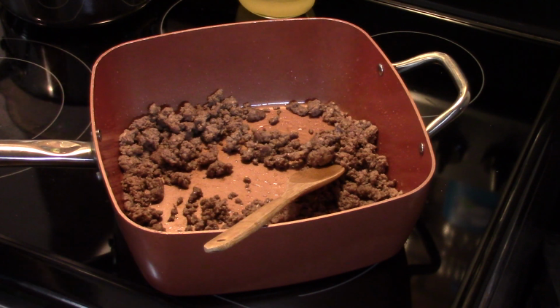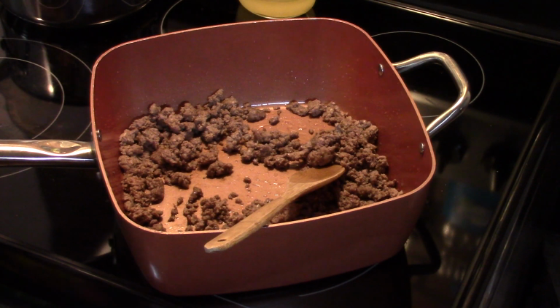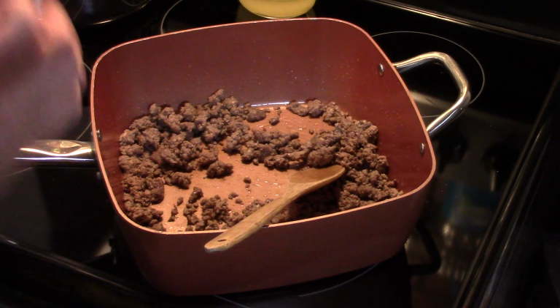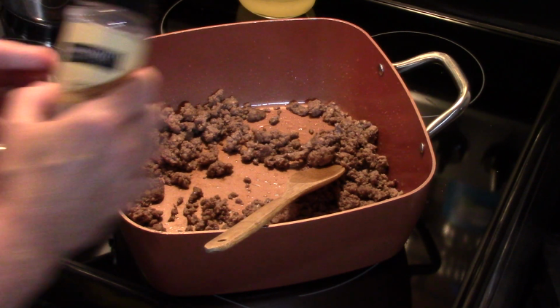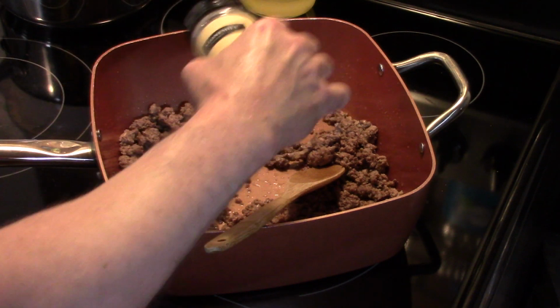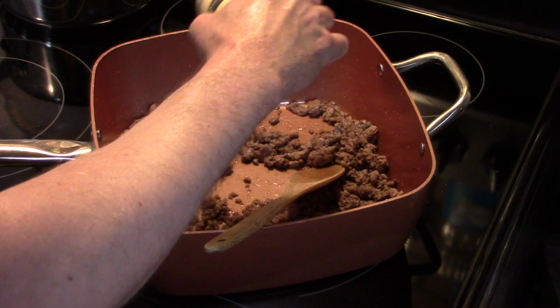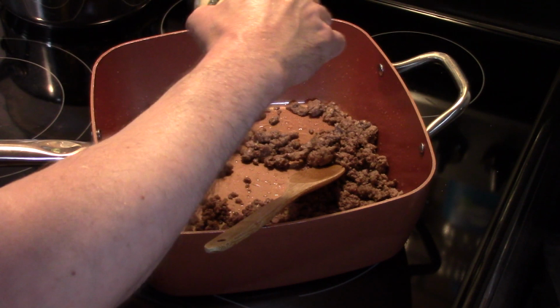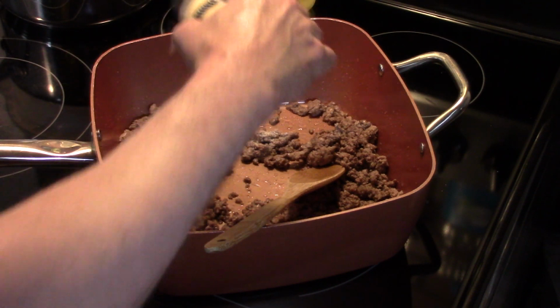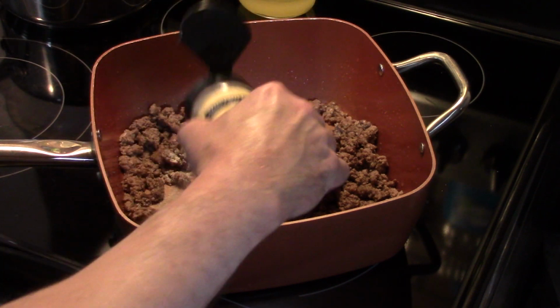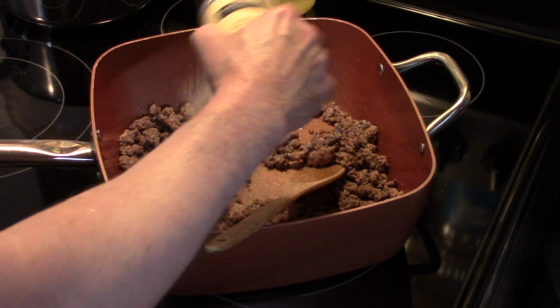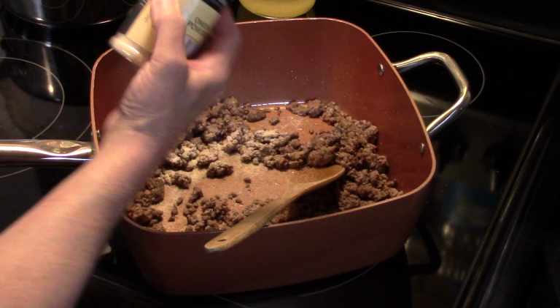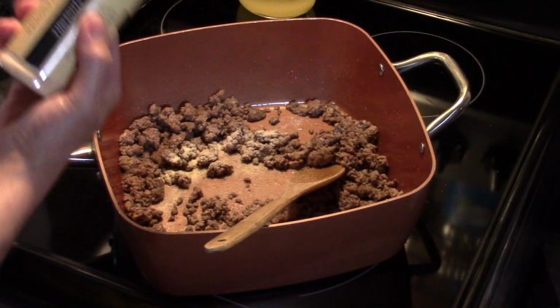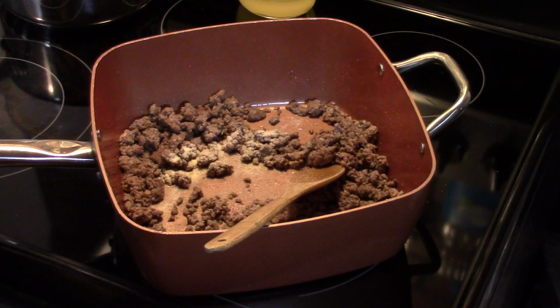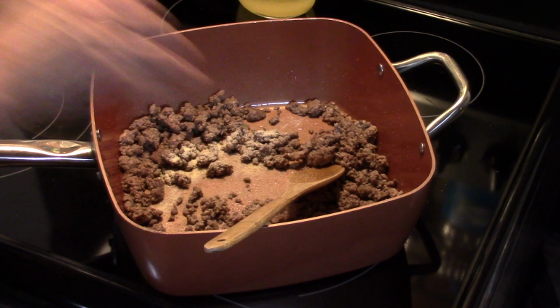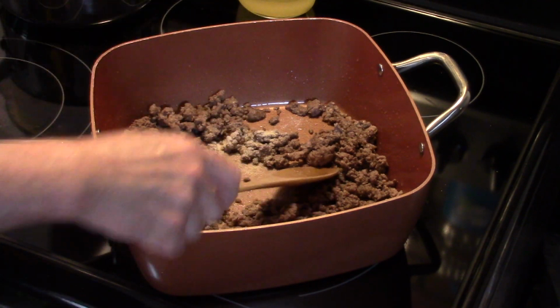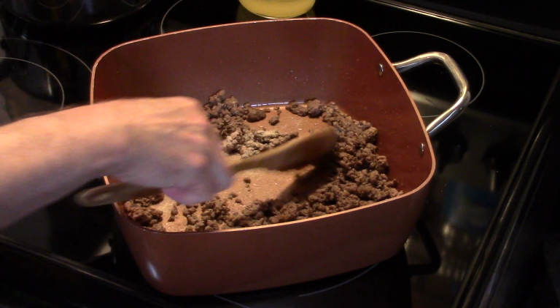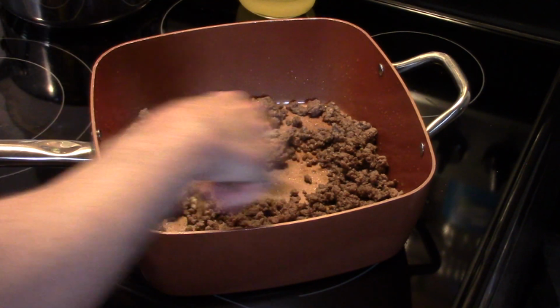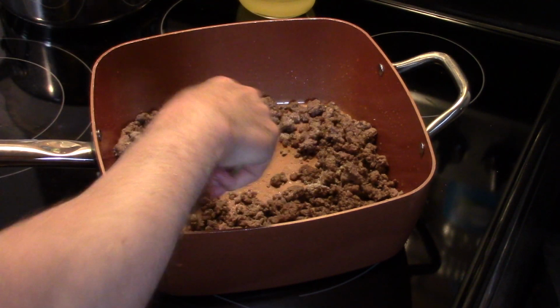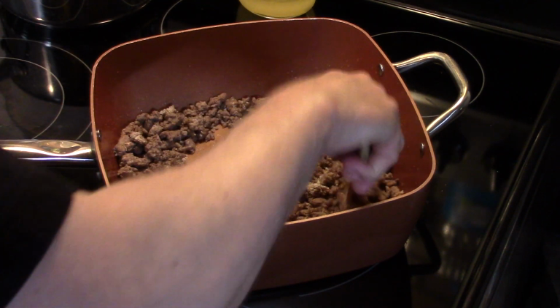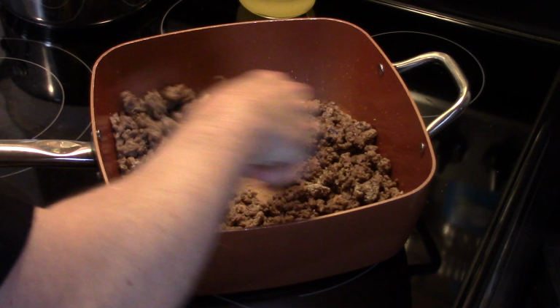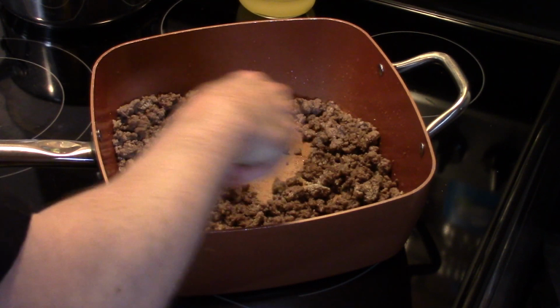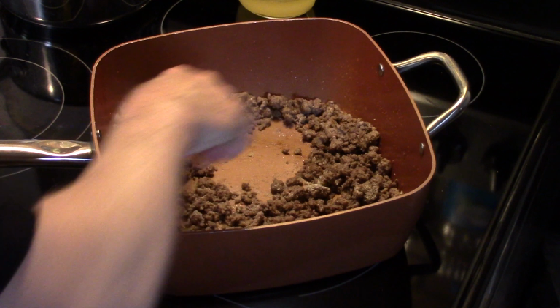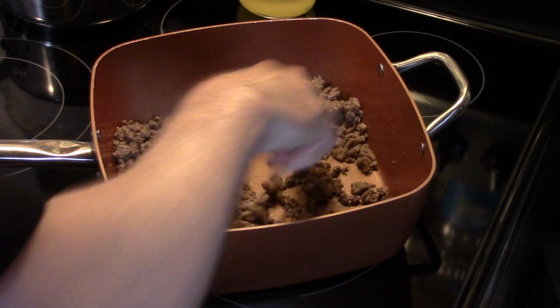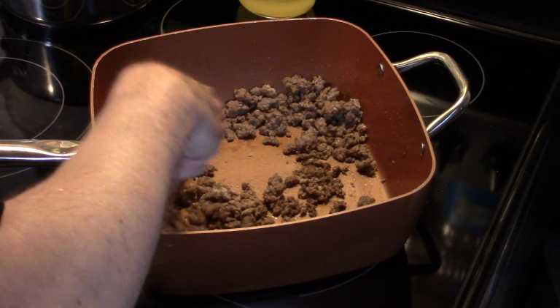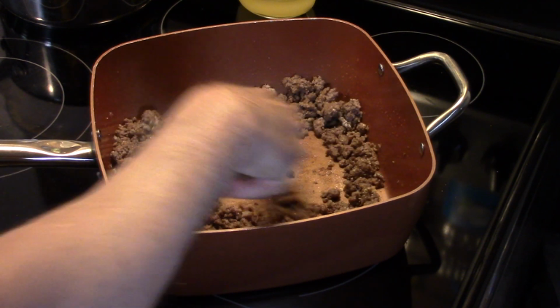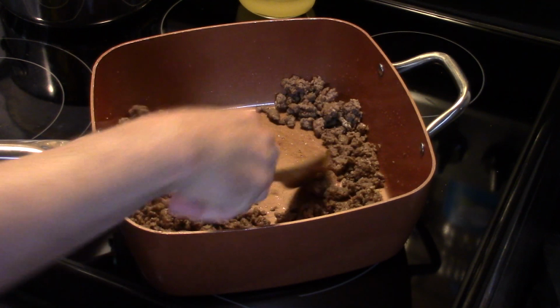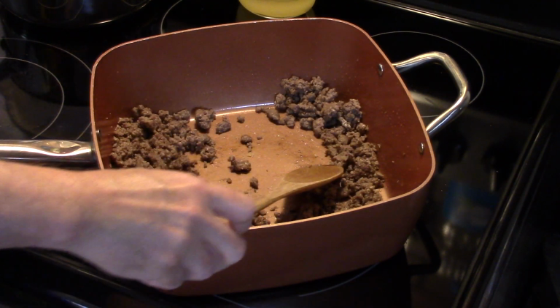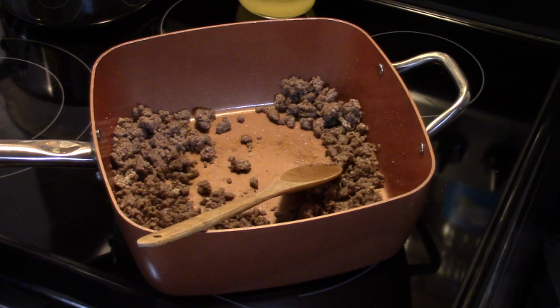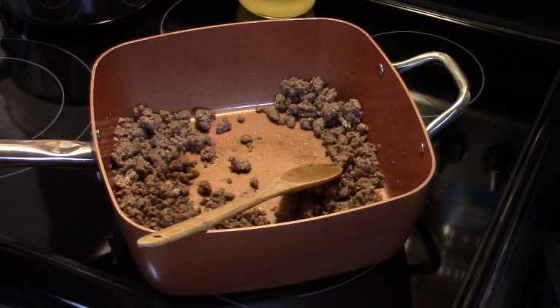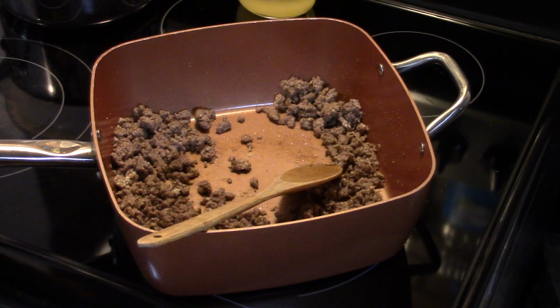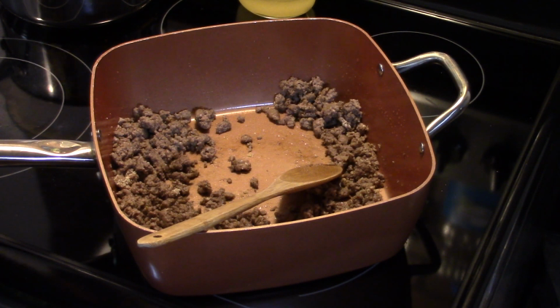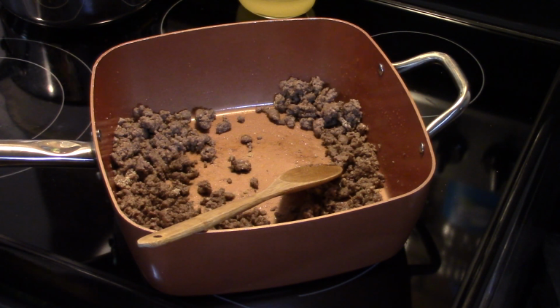I'm gonna put in about a half a teaspoon of onion powder. You can also cut in fresh onion if you like and sauté it with the ground beef while it's browning. Now I'm gonna put in about a half a teaspoon of garlic powder.